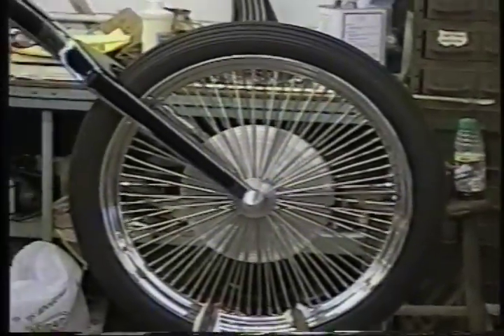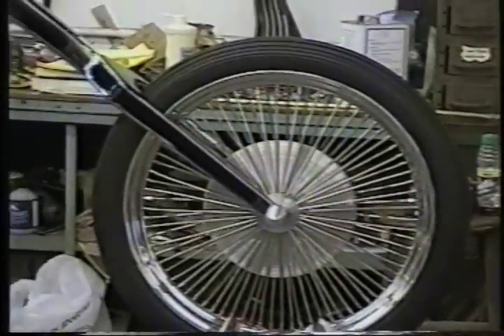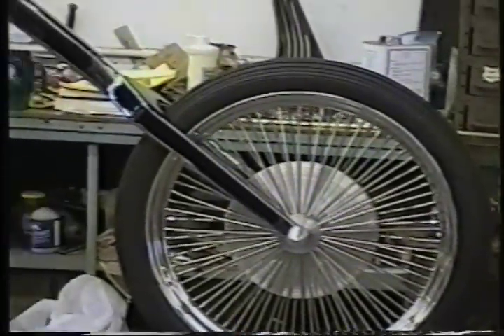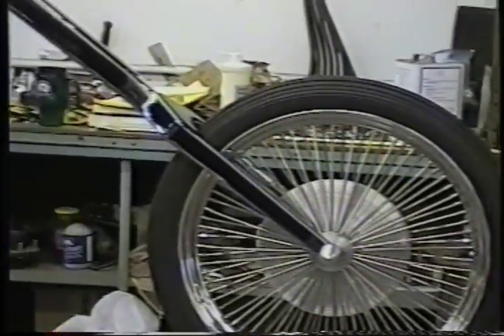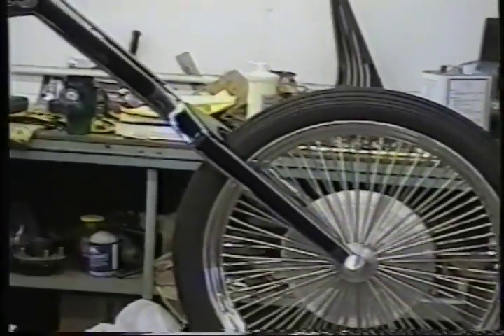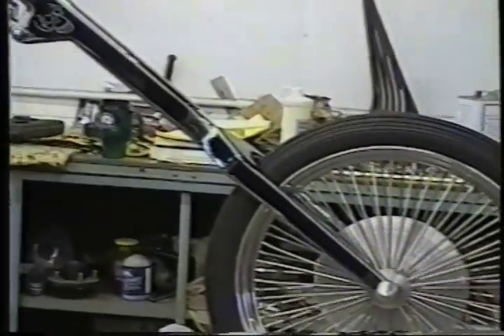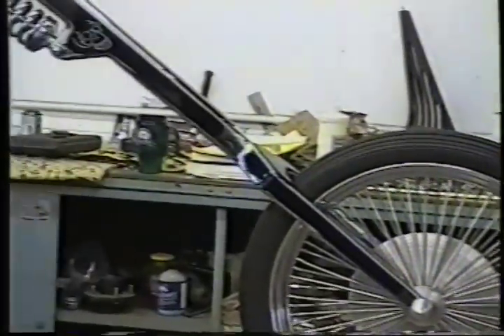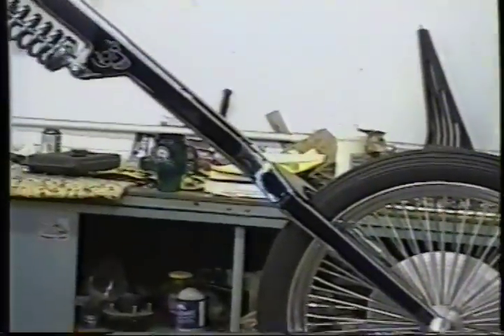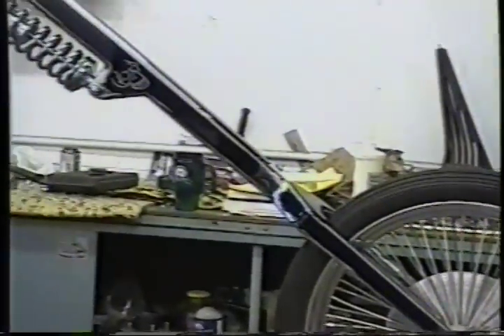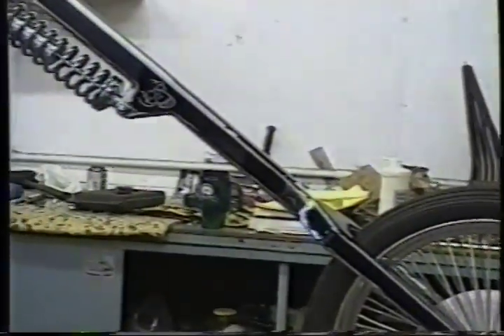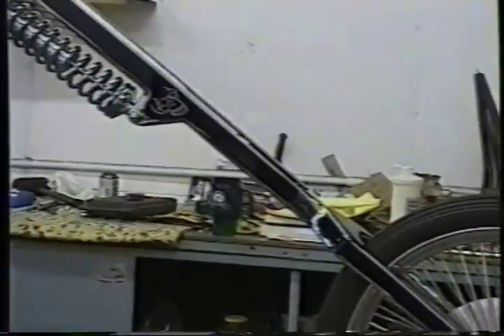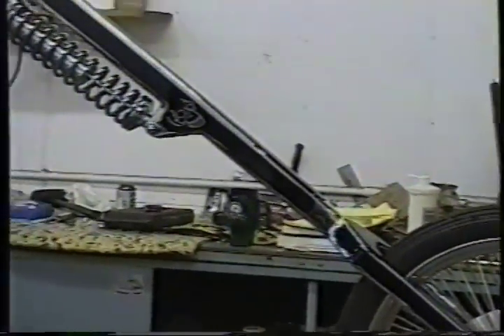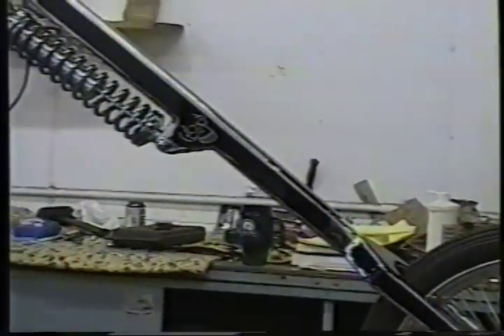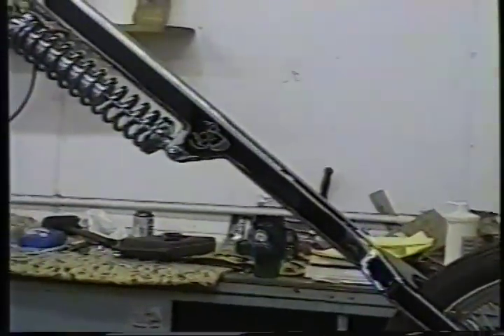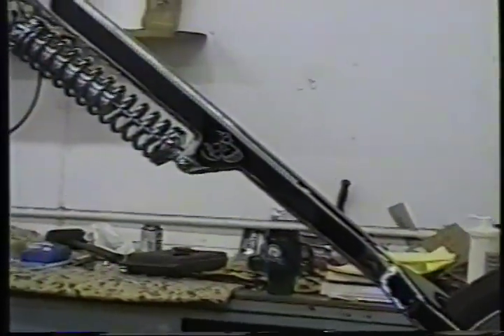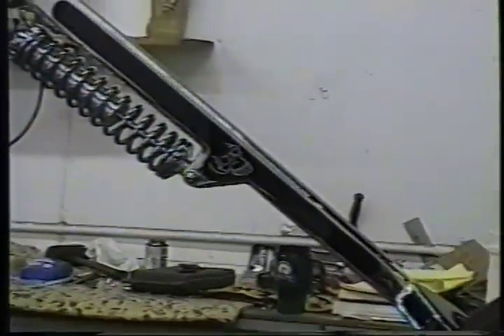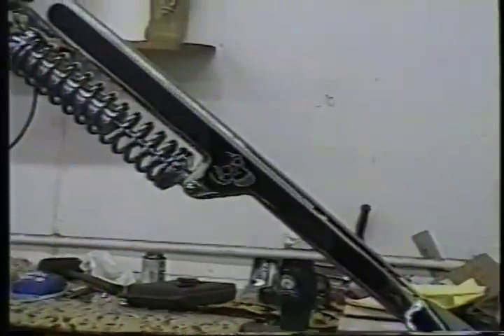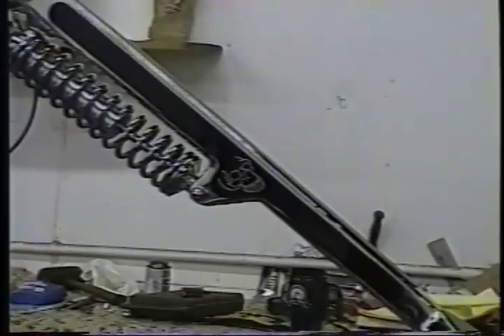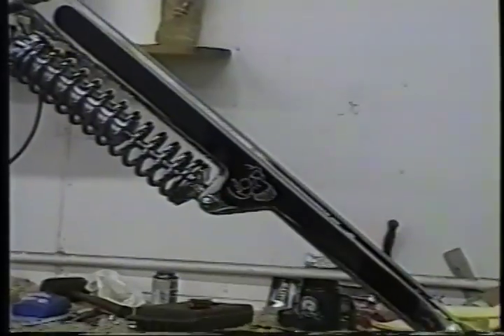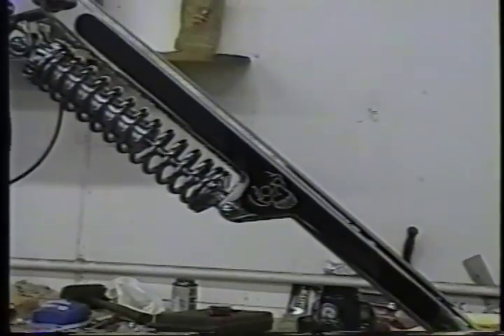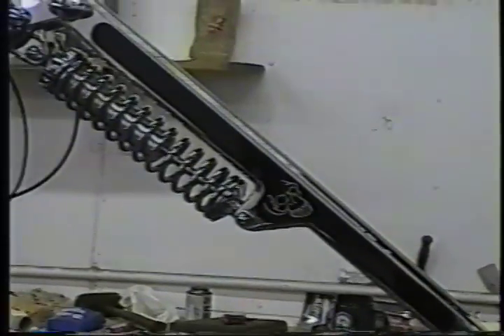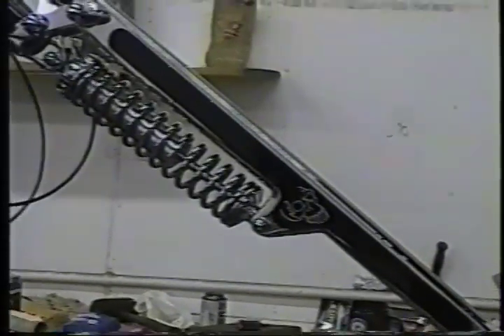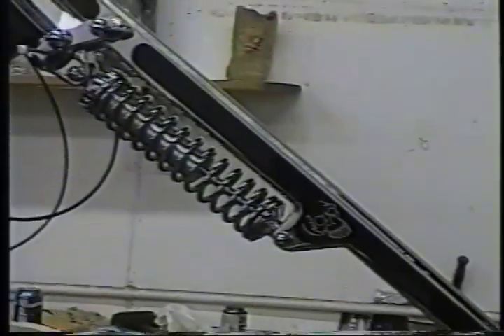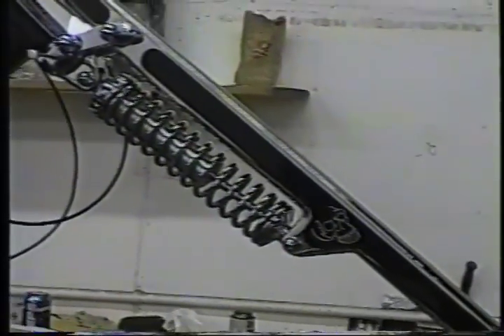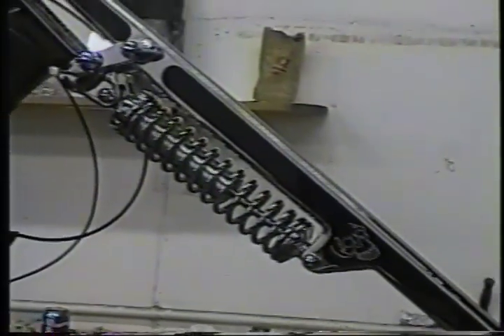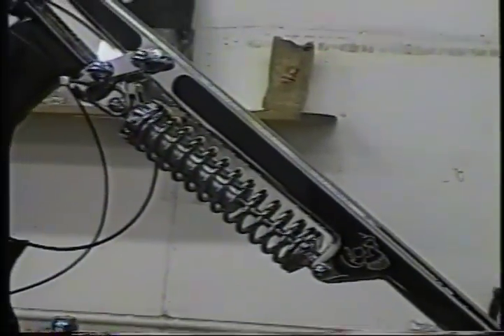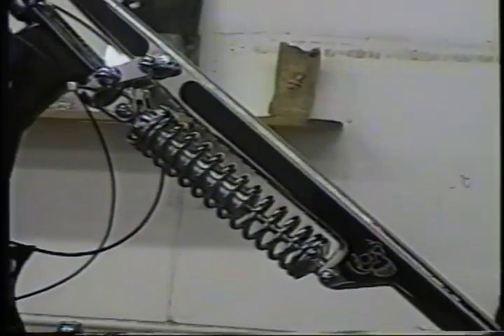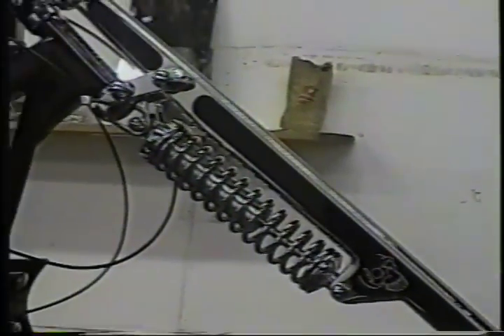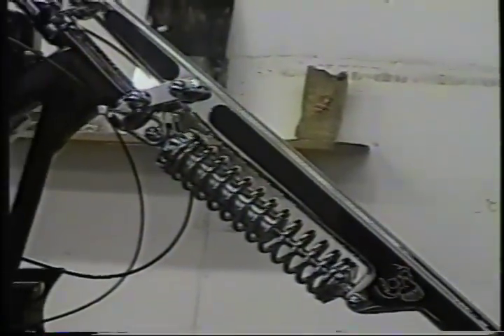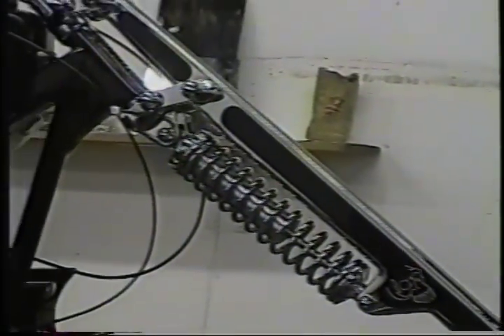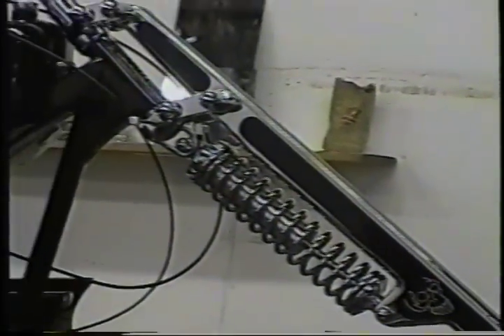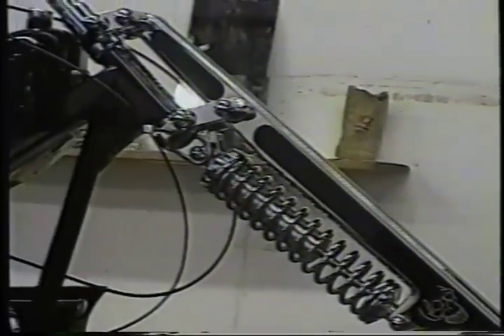And just in case you missed it, here's another shot of that front end and the handlebars of the Terminator after we got through chrome plating them.